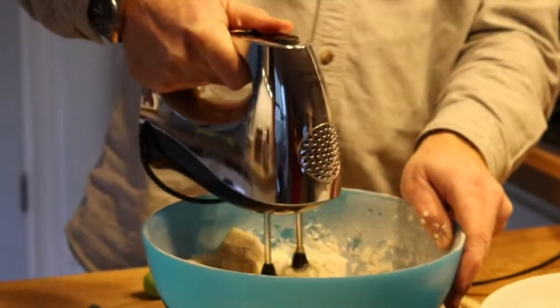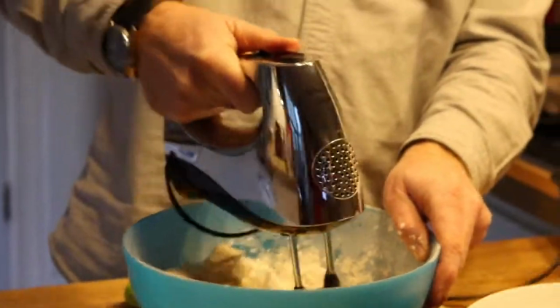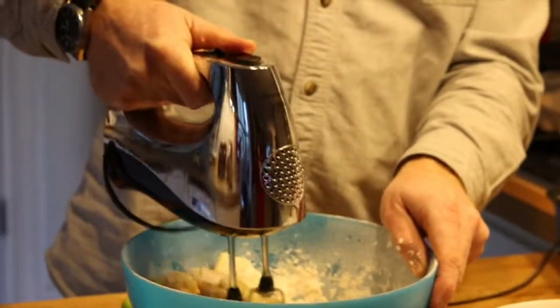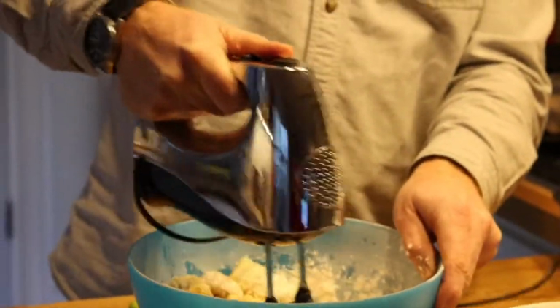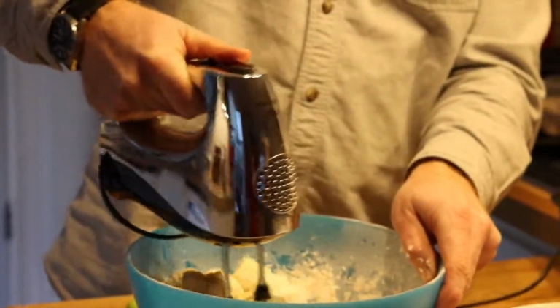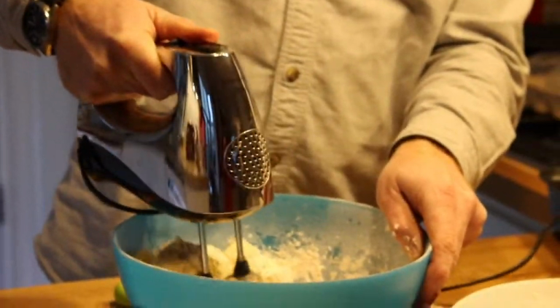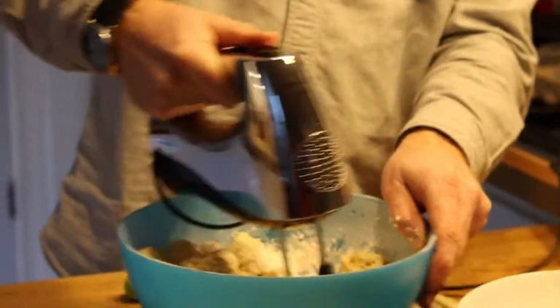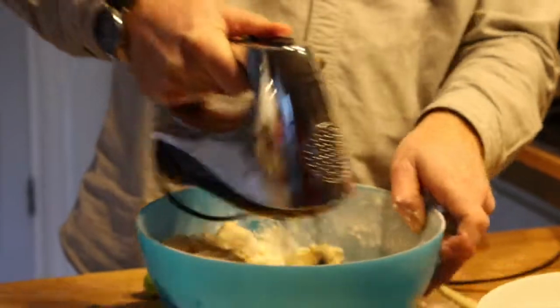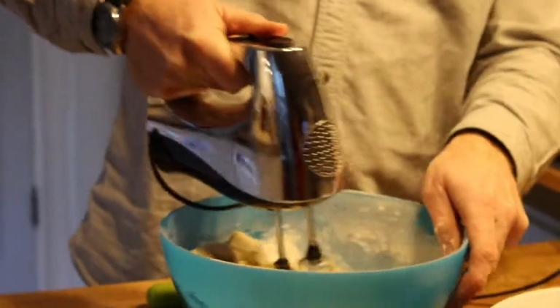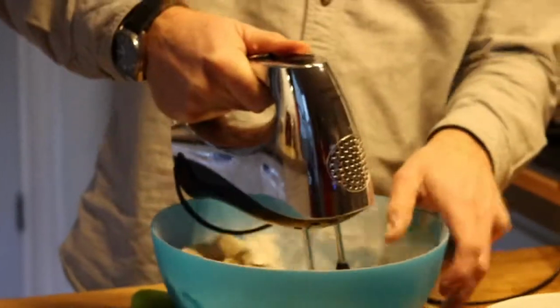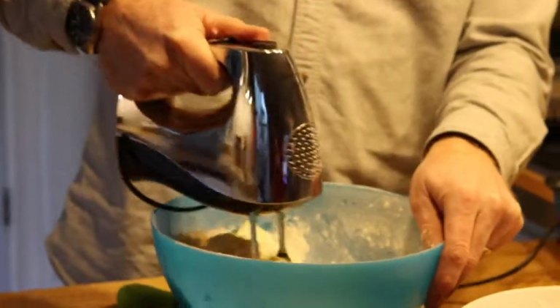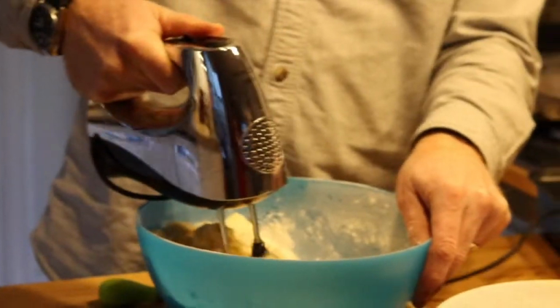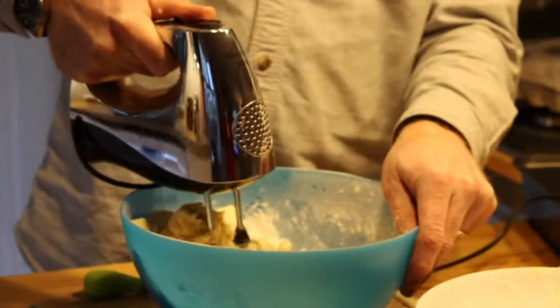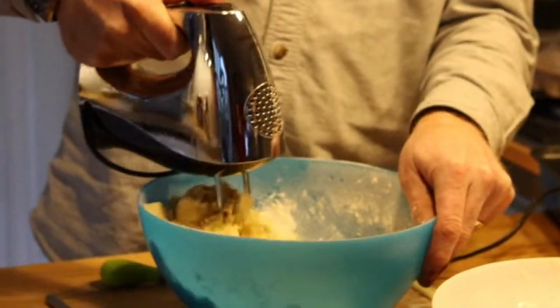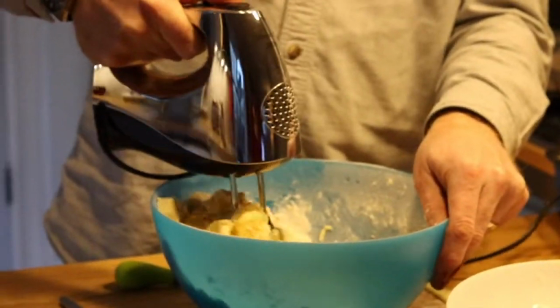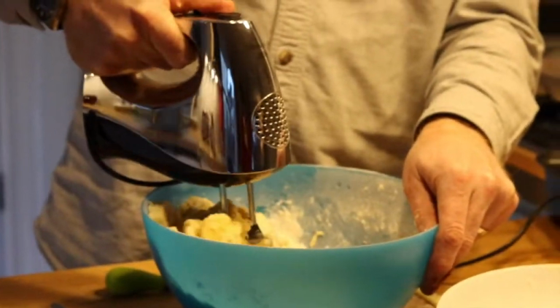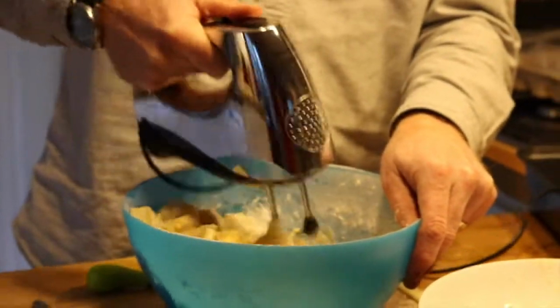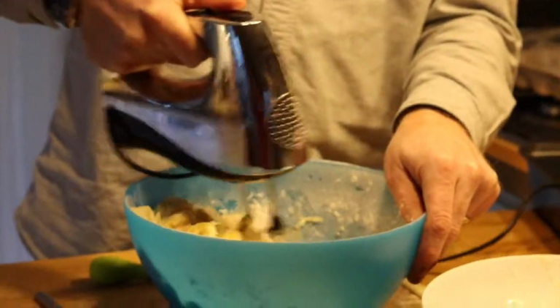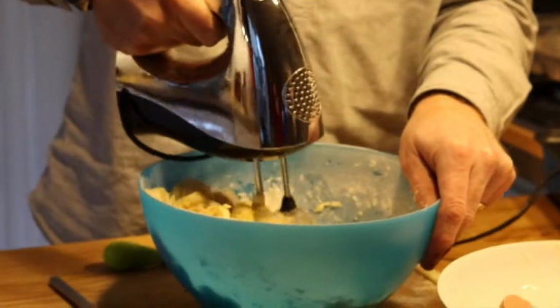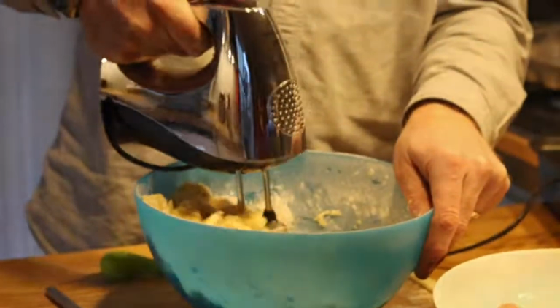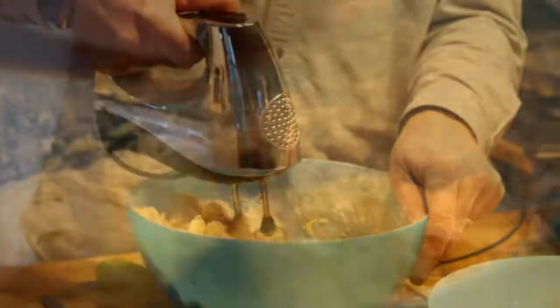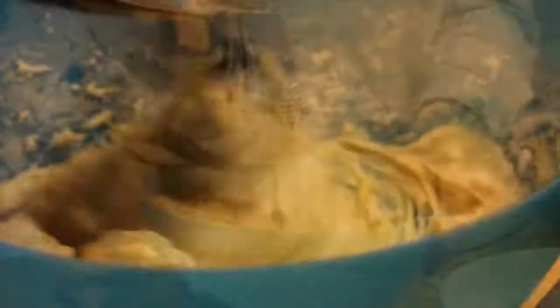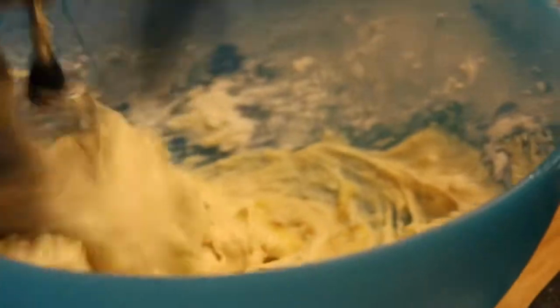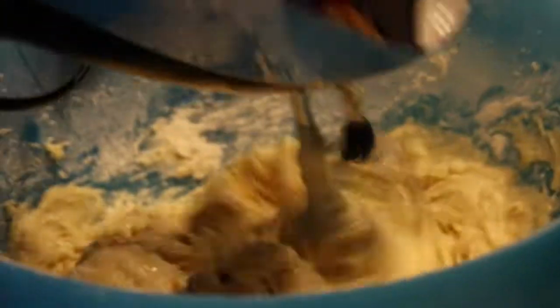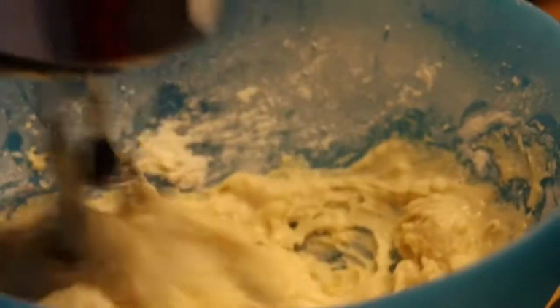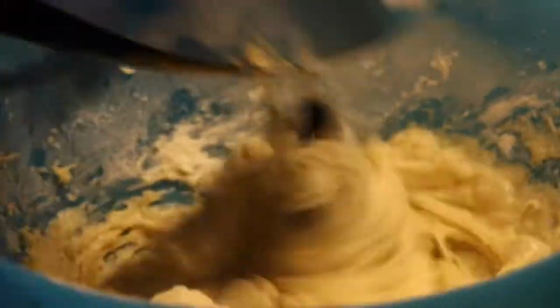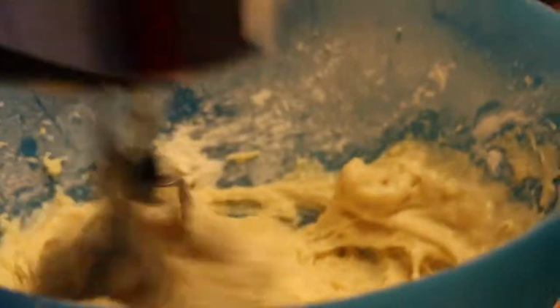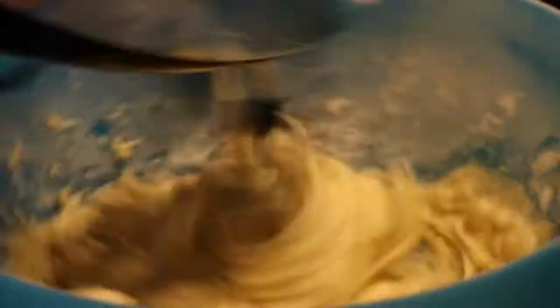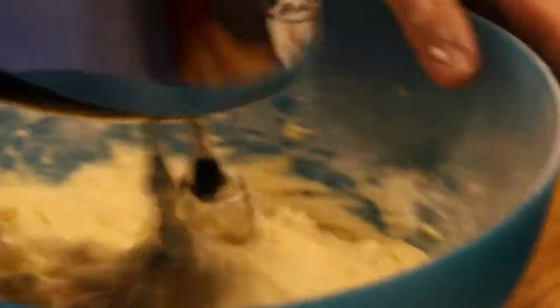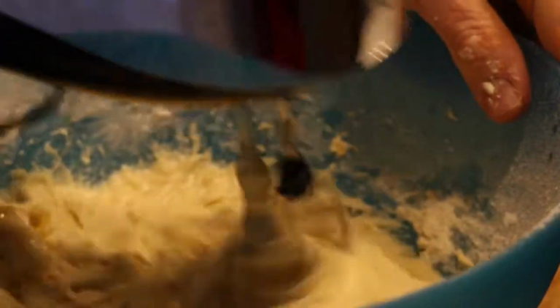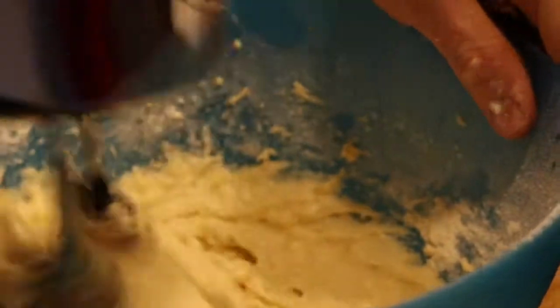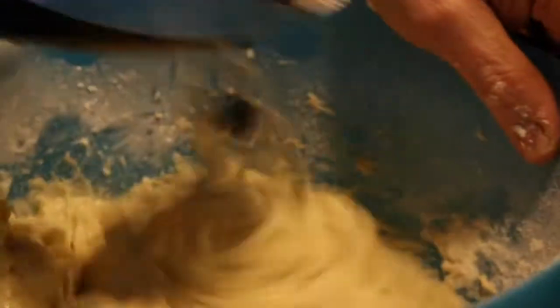Once that's all done, you can mix it all together, either with a mixer or by hand. And you should get a lovely thick mixture.